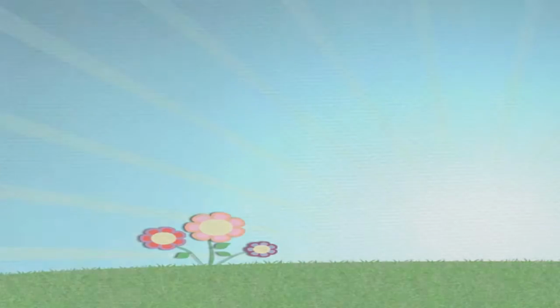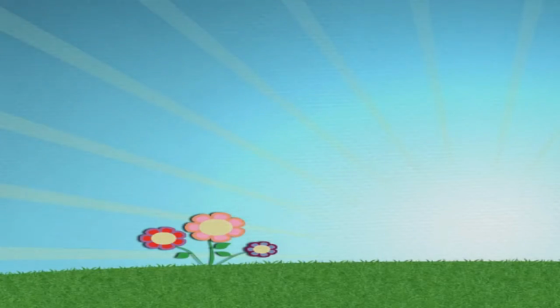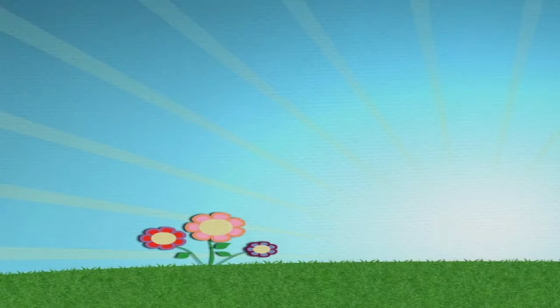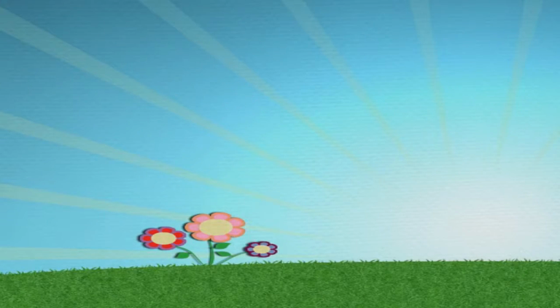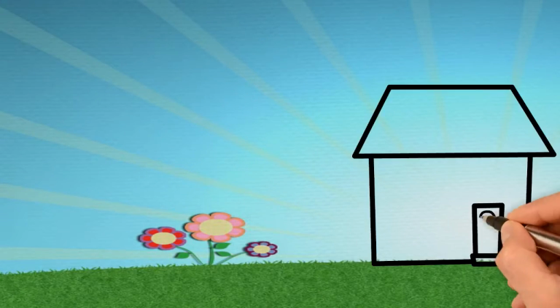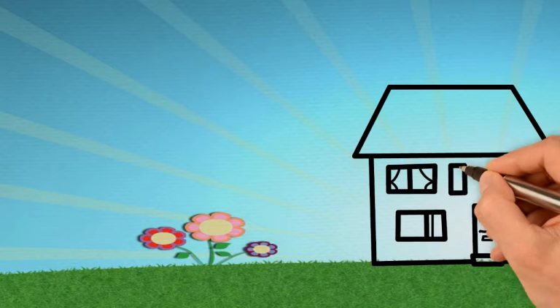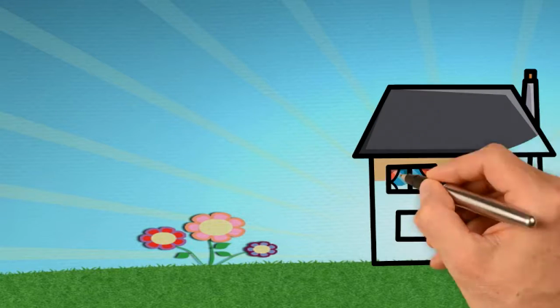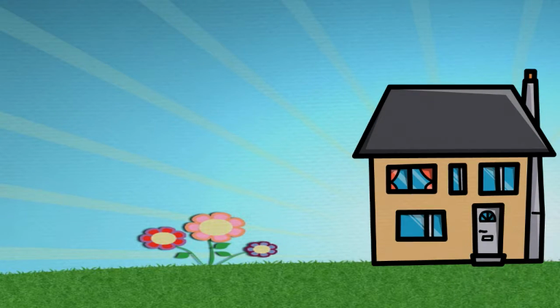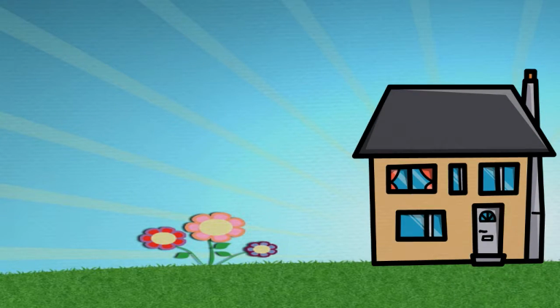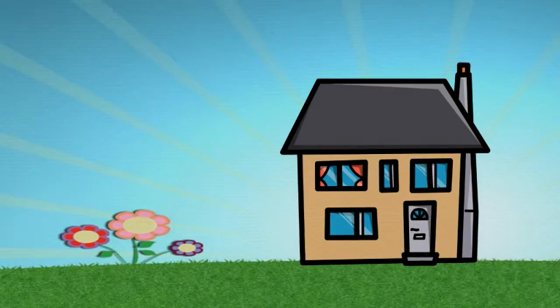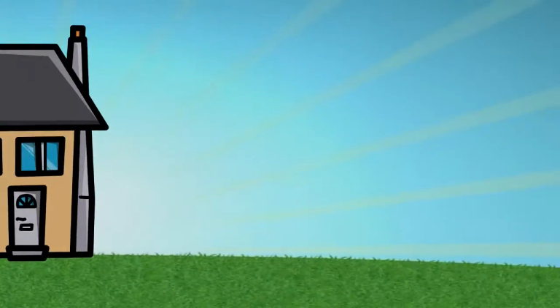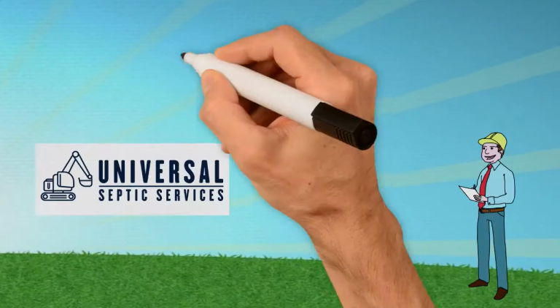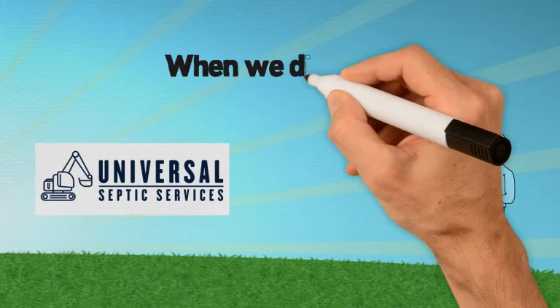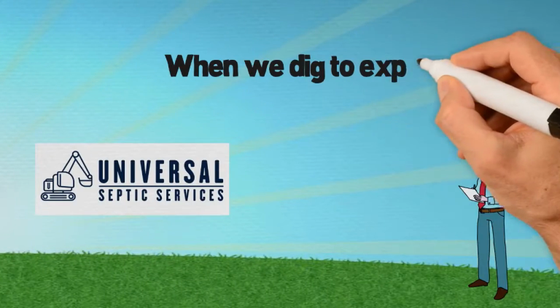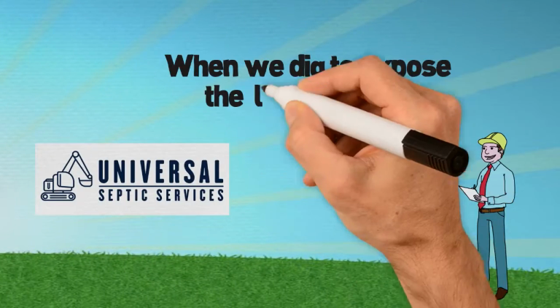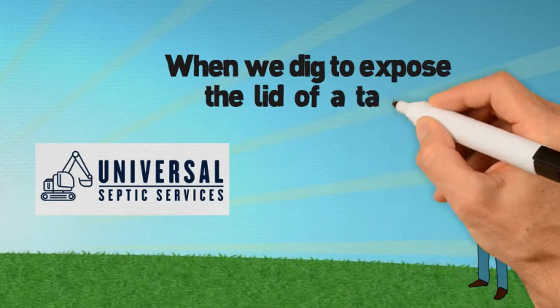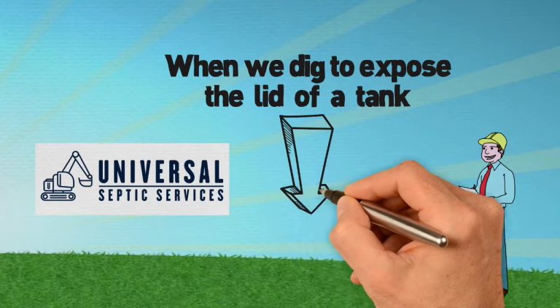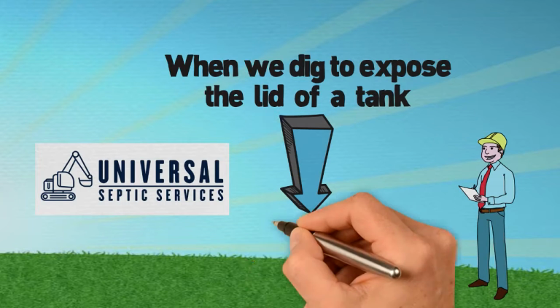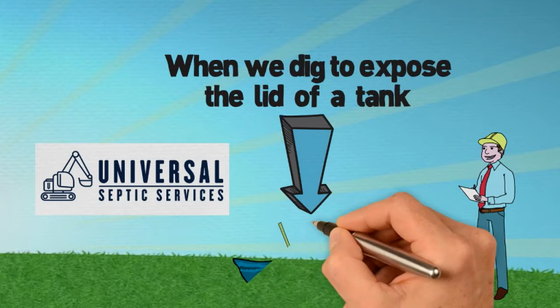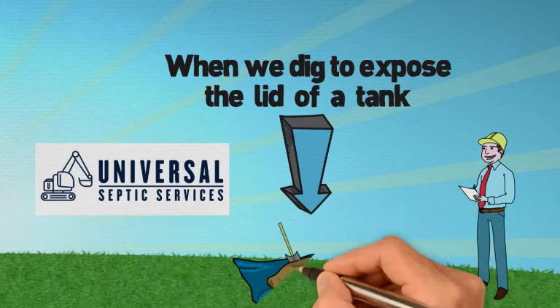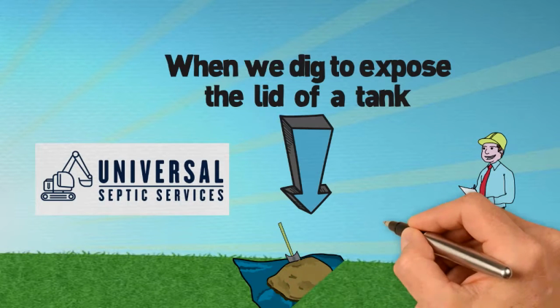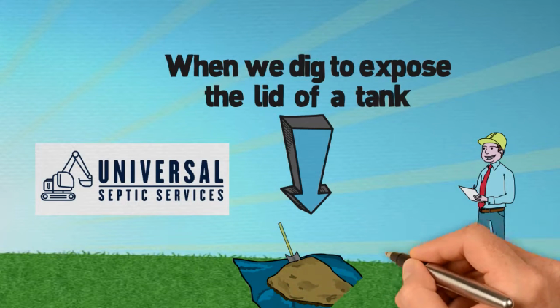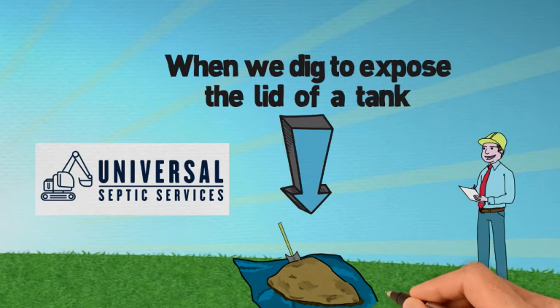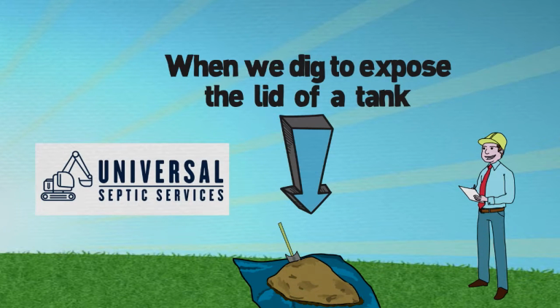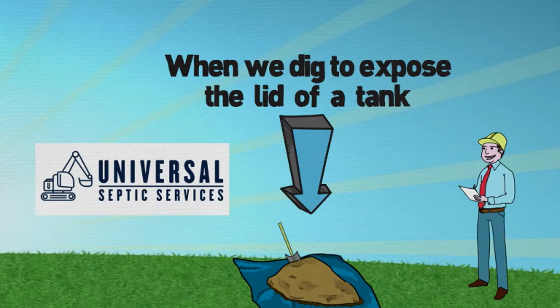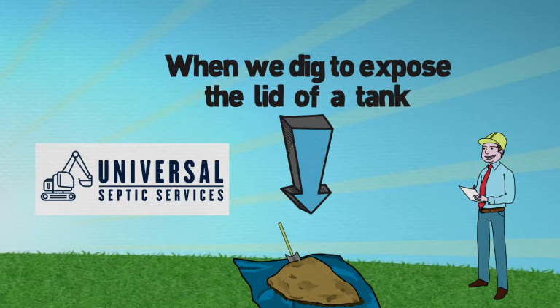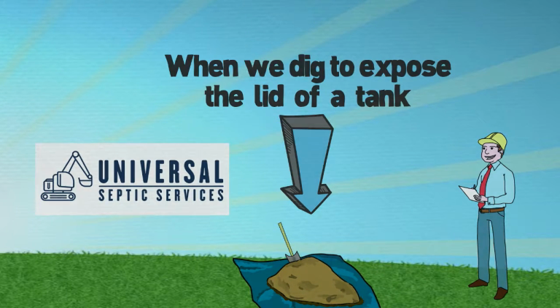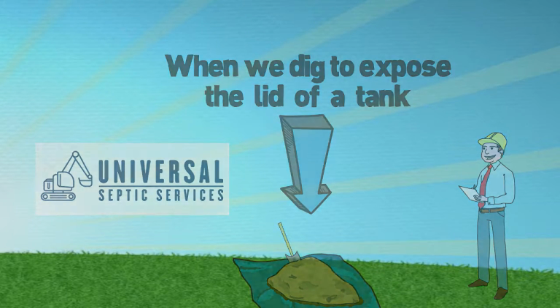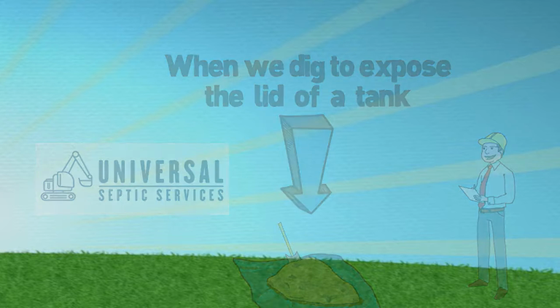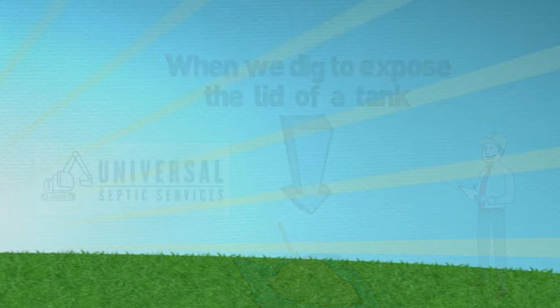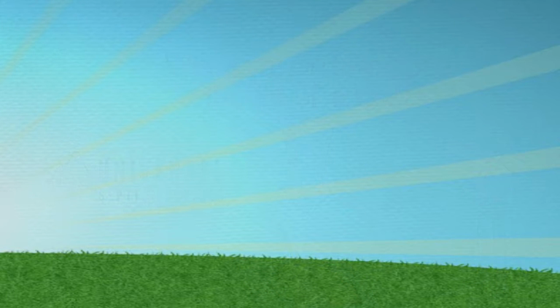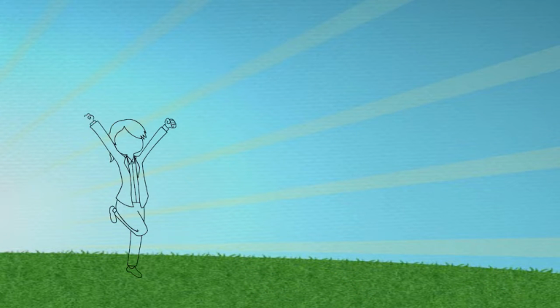It is also important to us to take care of our customers' property. When we dig to expose the lid of a tank, we remove the sod and topsoil and pile the dirt on a tarp. This way we can keep the lawn looking almost like we were never there.